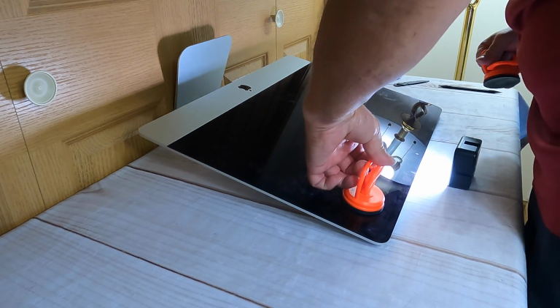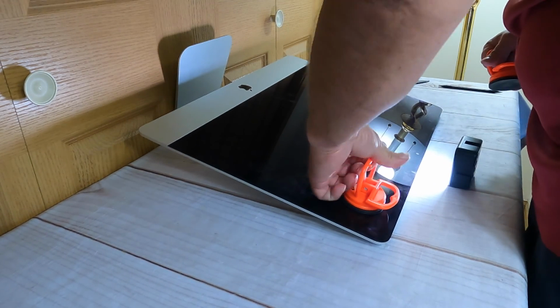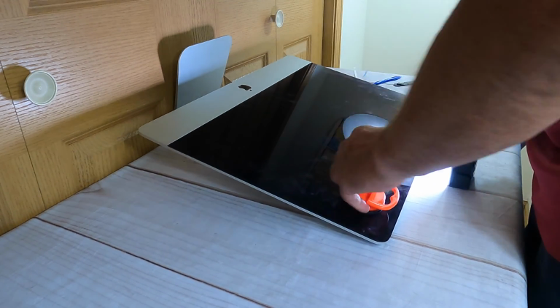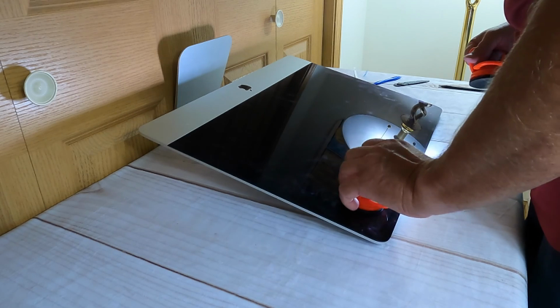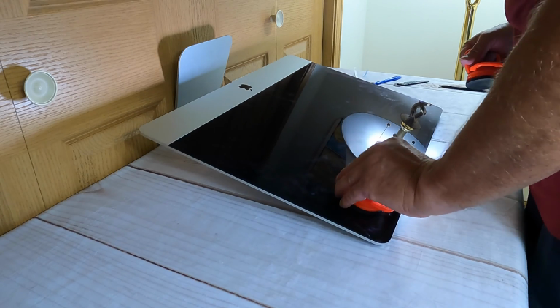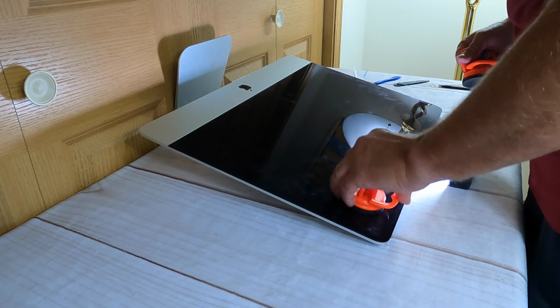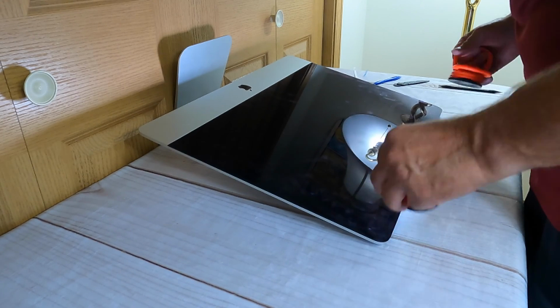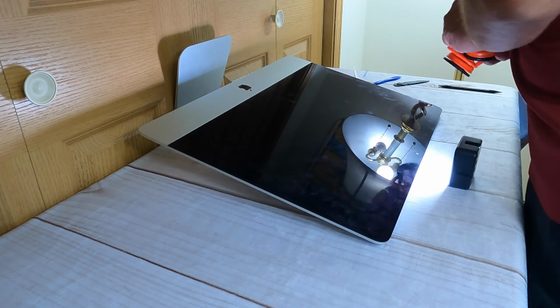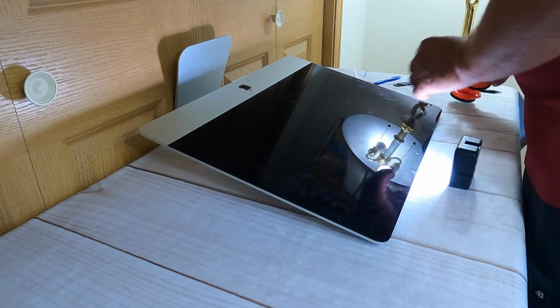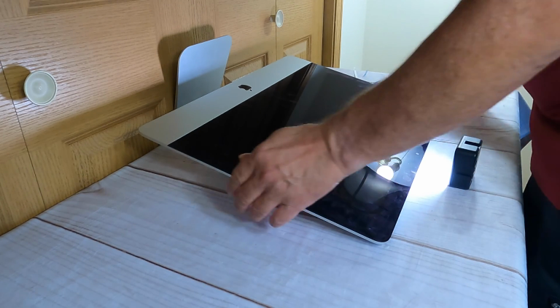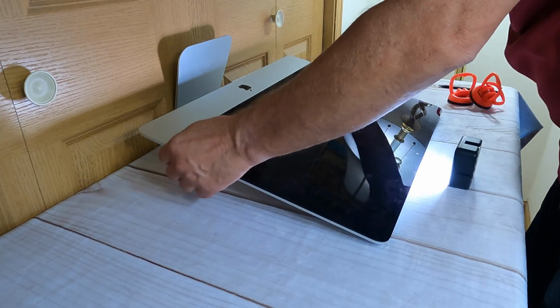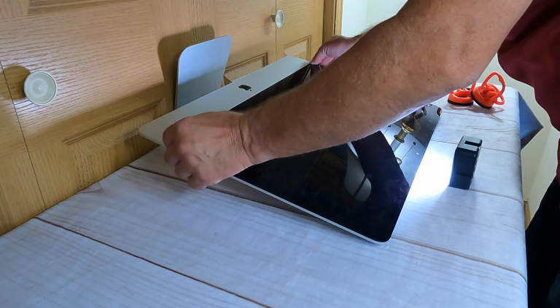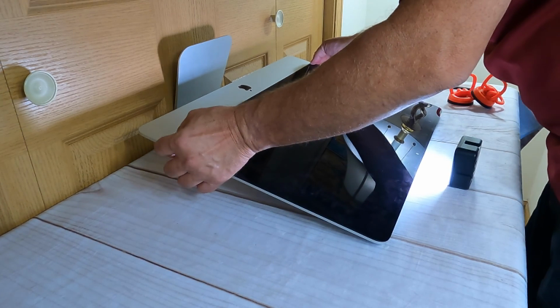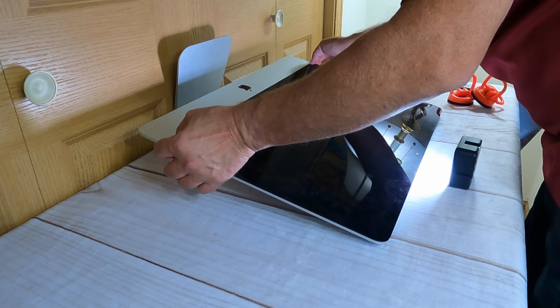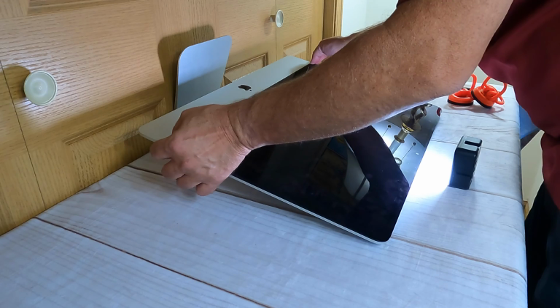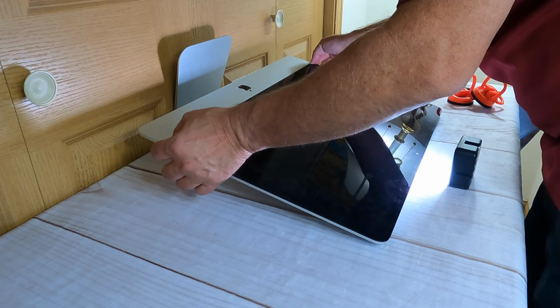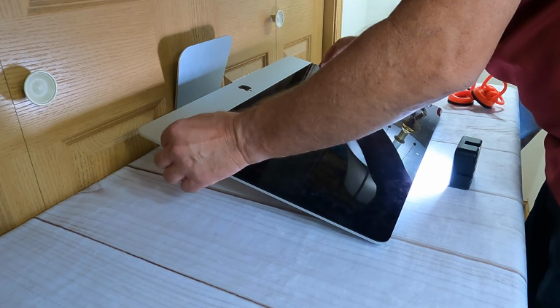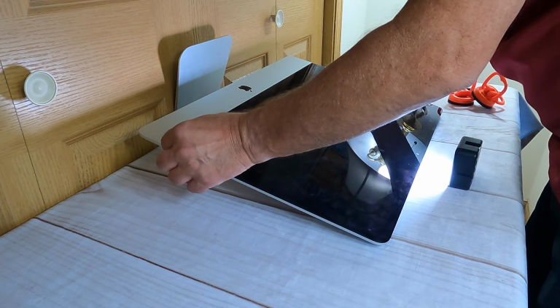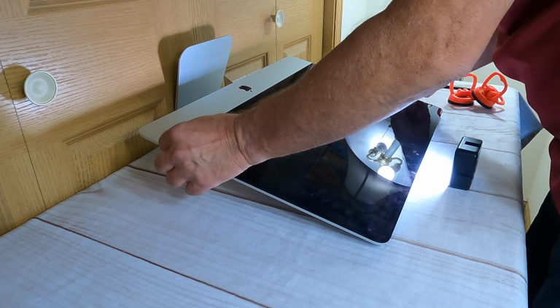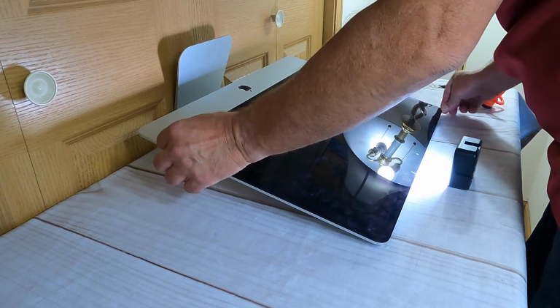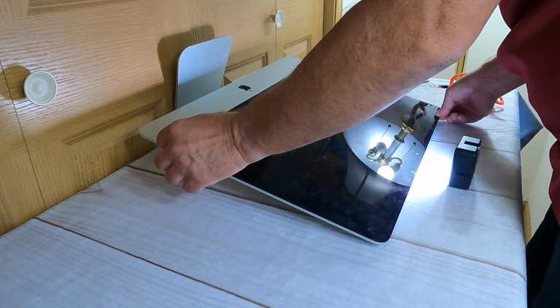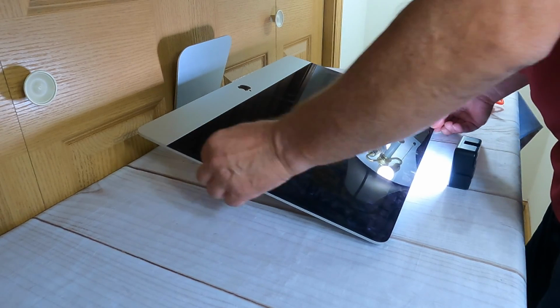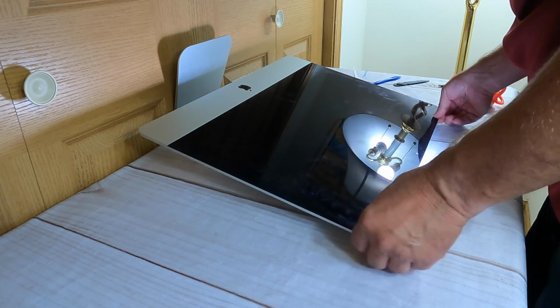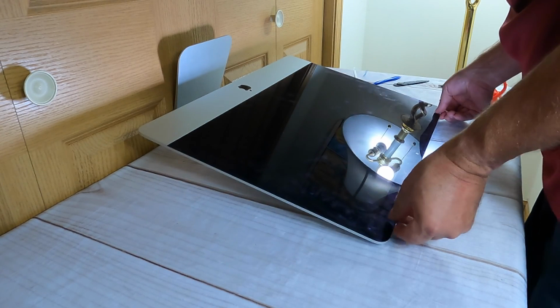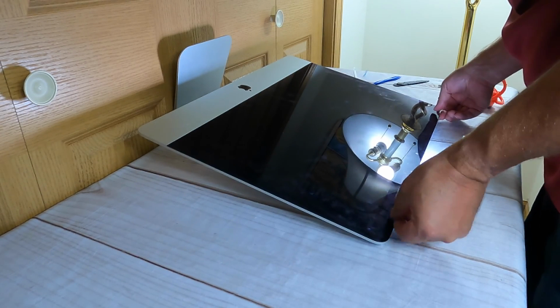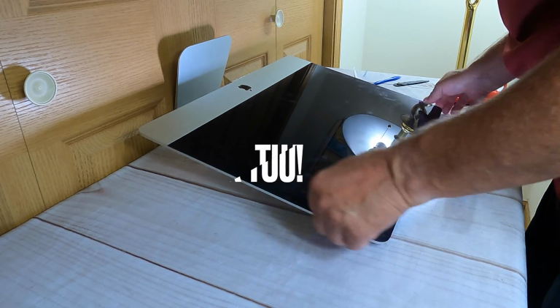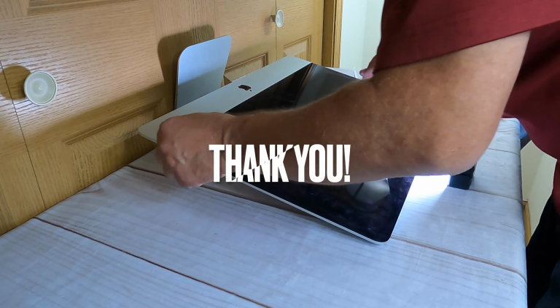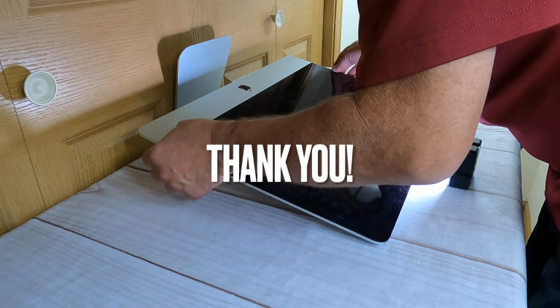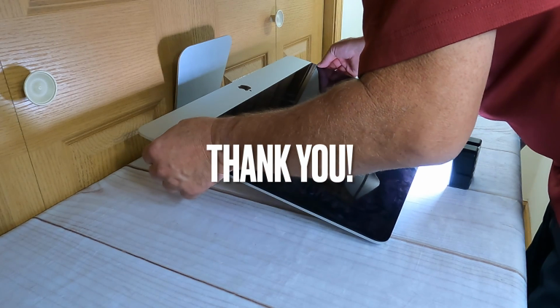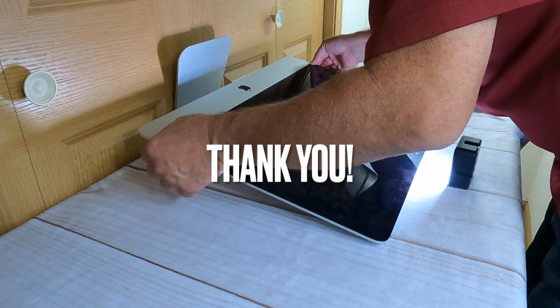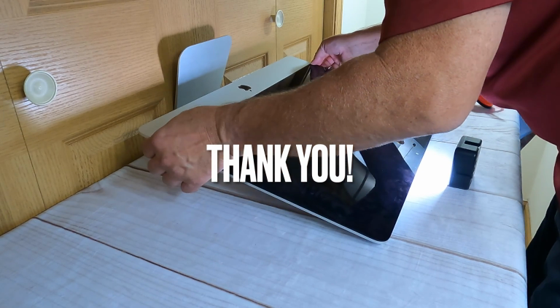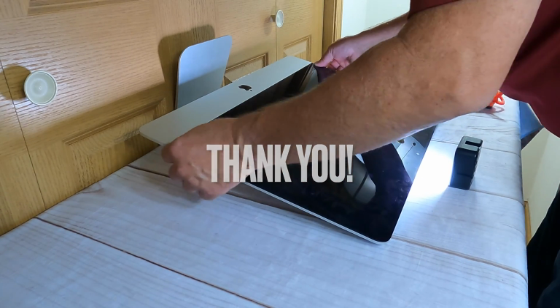Now that we're done with this, you'll need to format and install your macOS. That should bring this video to an end. And as always, I hope this was a benefit for you — I certainly enjoyed making this video. Thank you for watching.